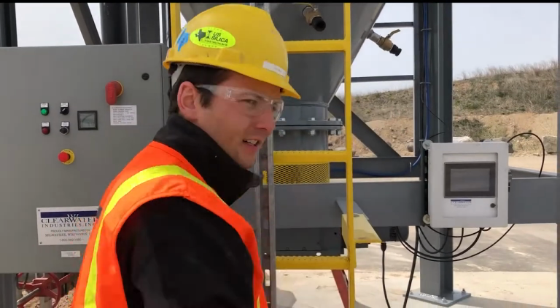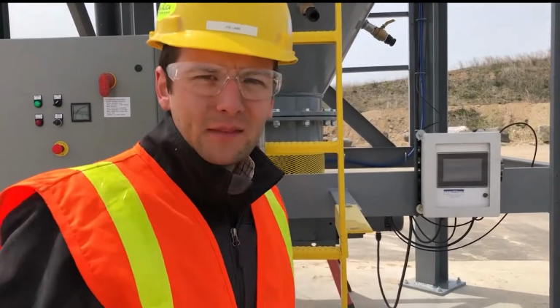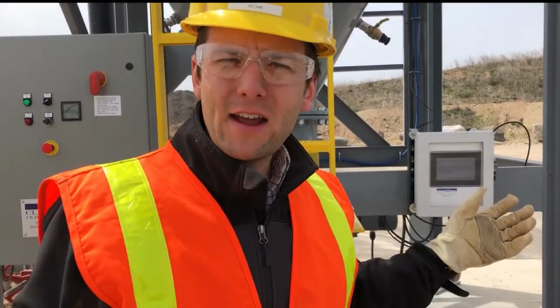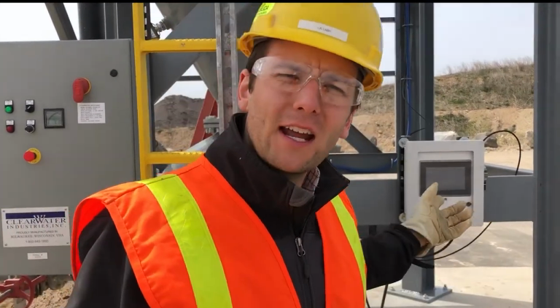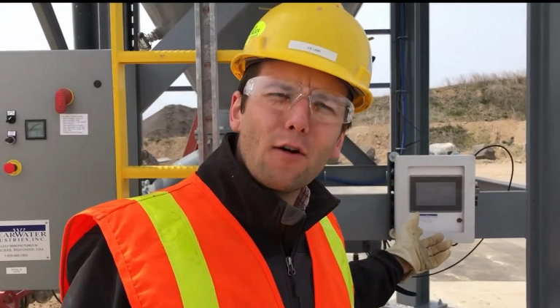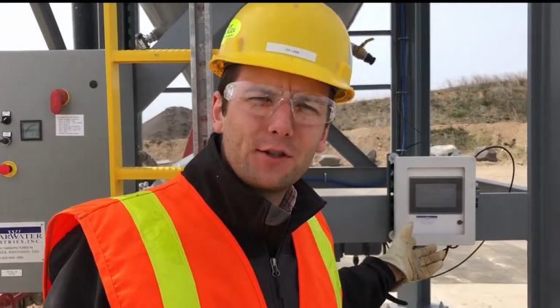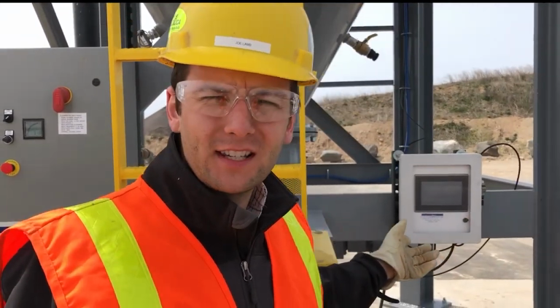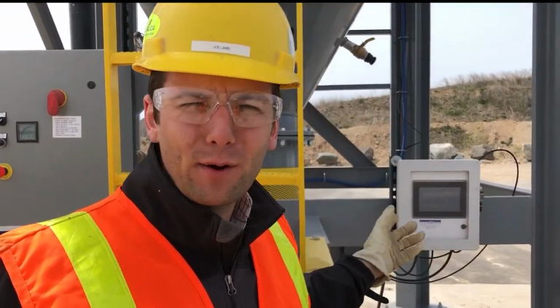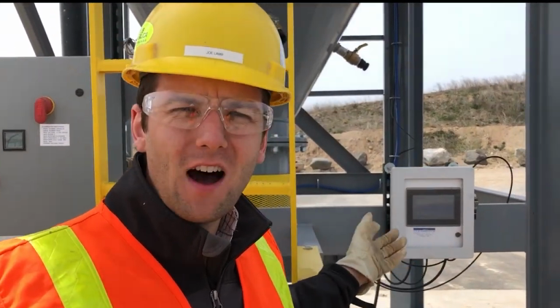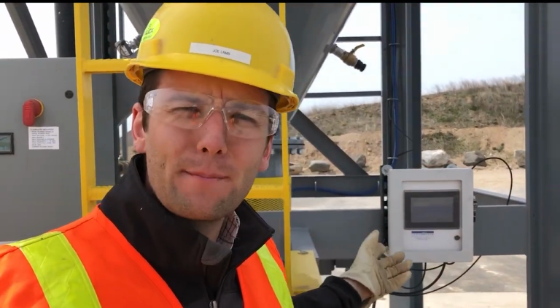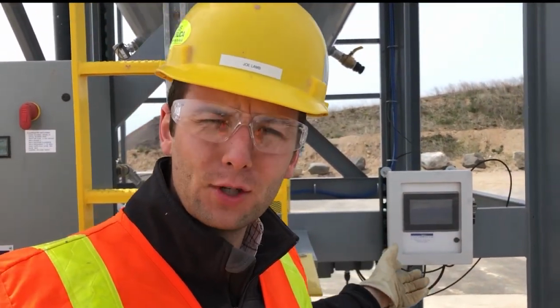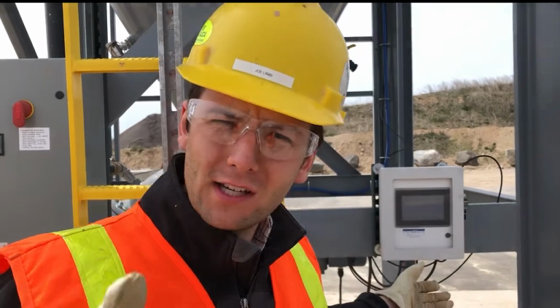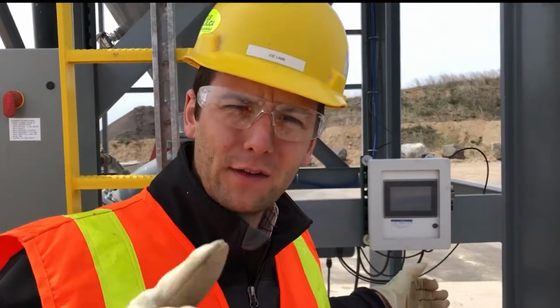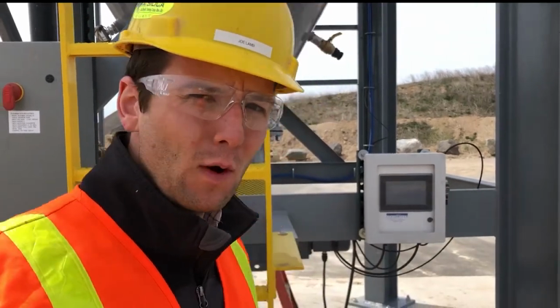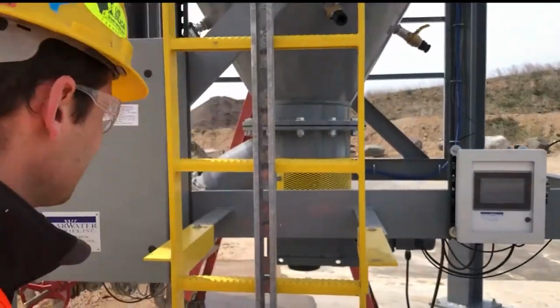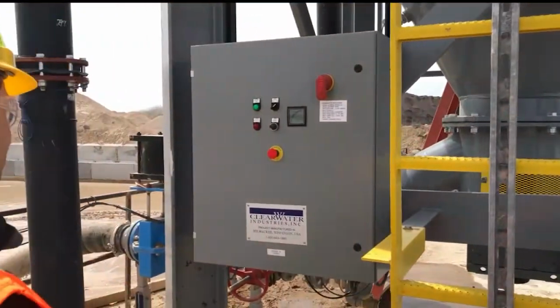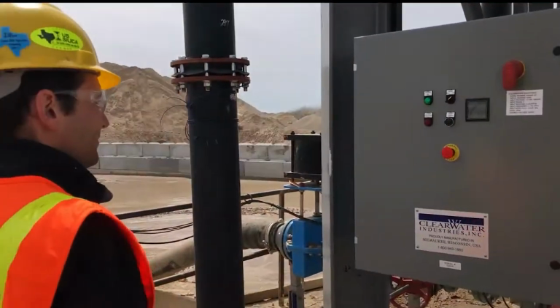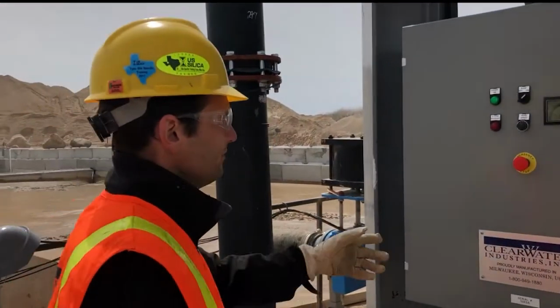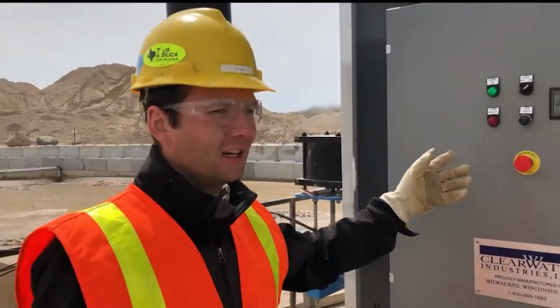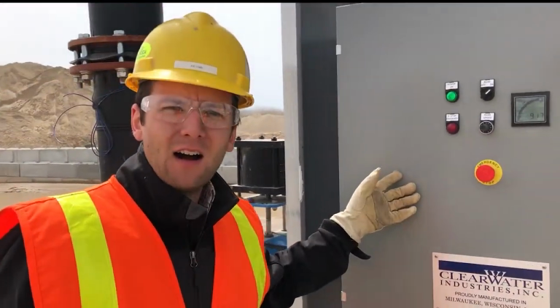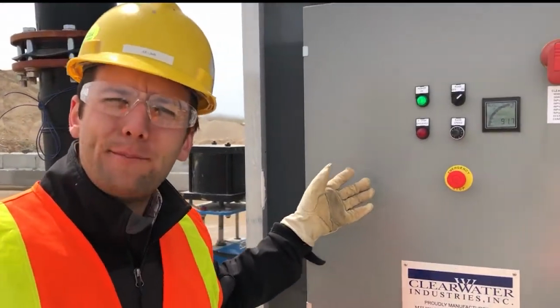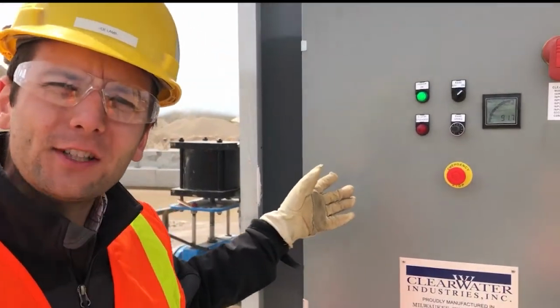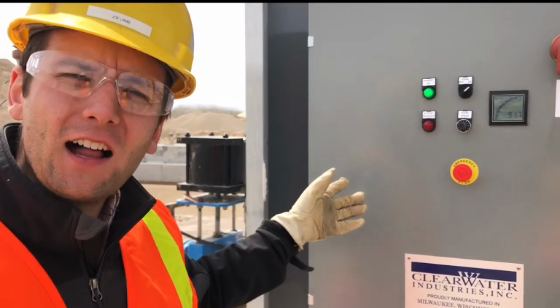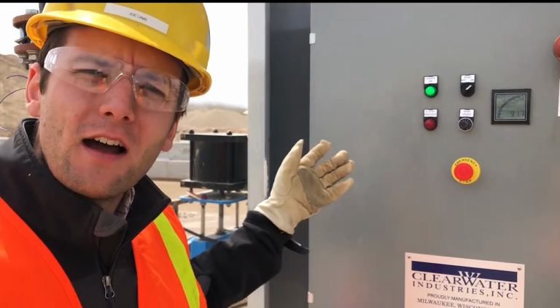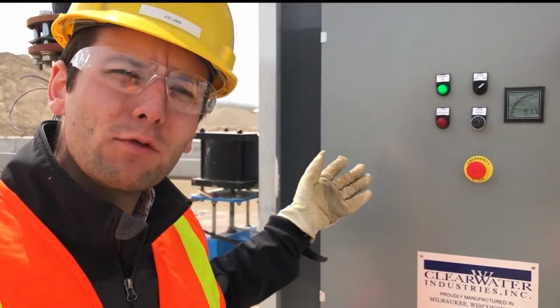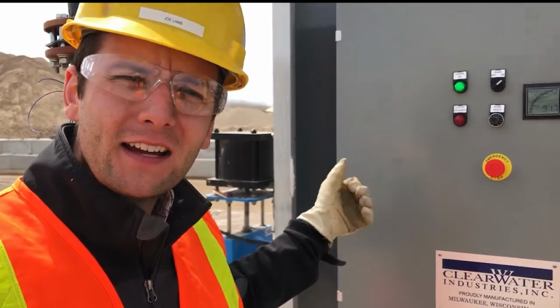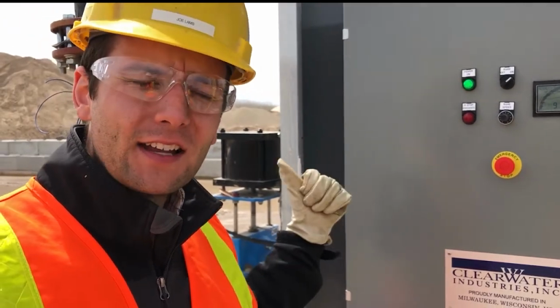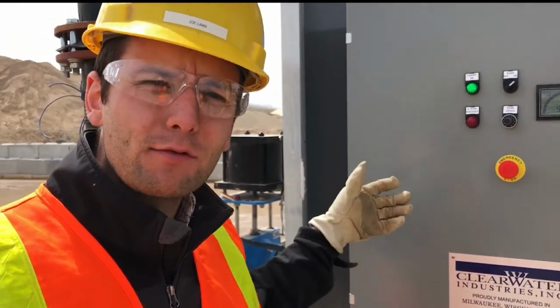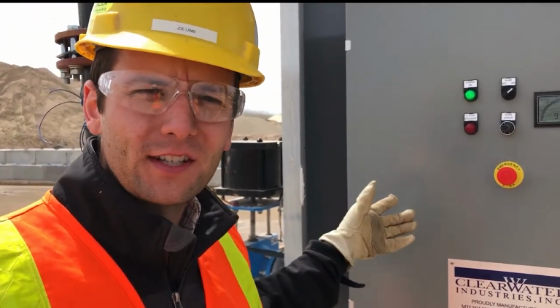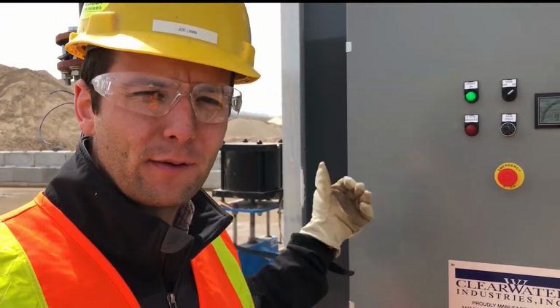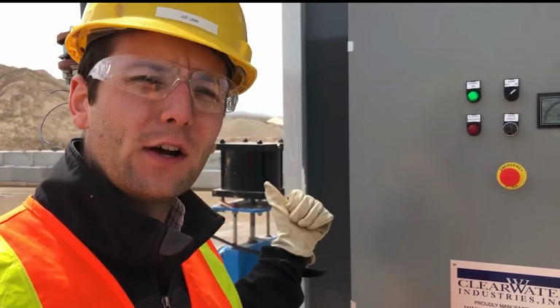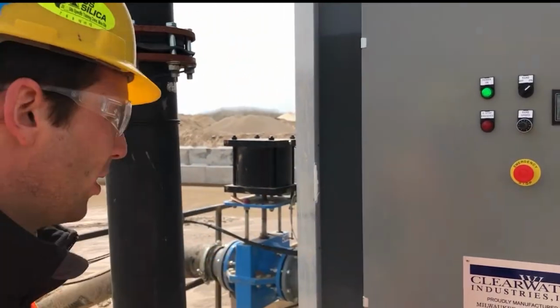Down at grade, our Autoflock dosing system provides automated polymer dosing for the center well. Our bed level technology, mud rake, and sludge removal system provides very thick mud.